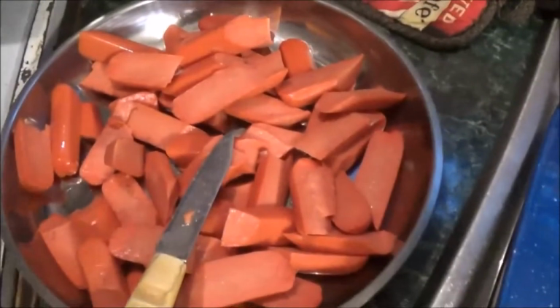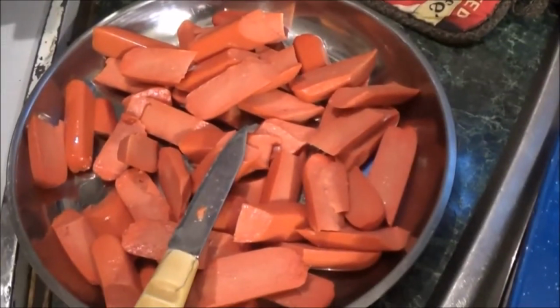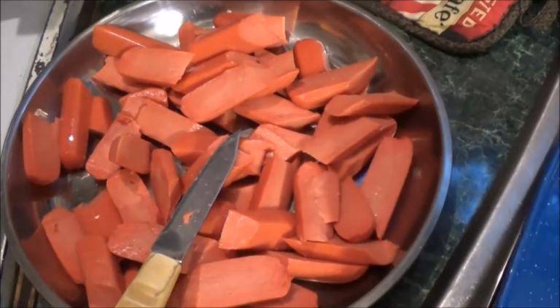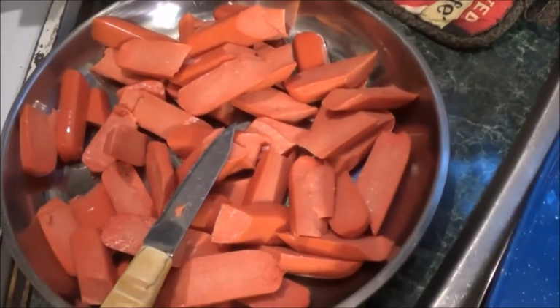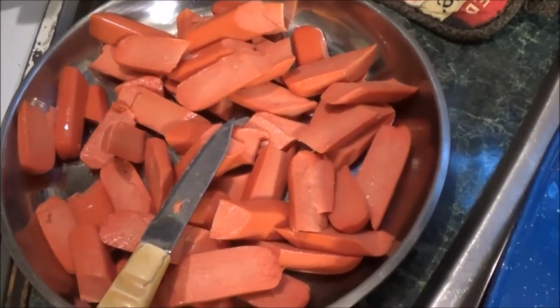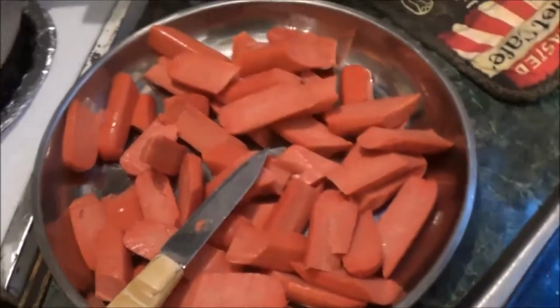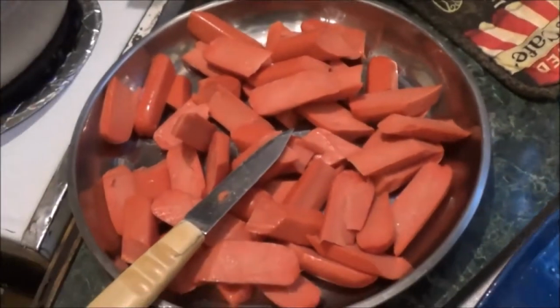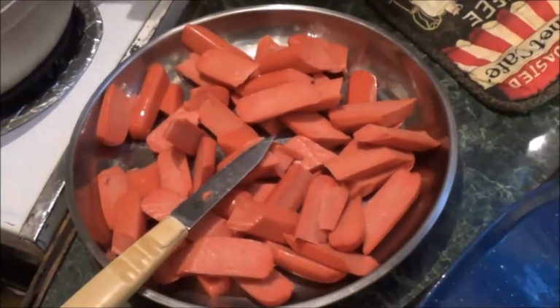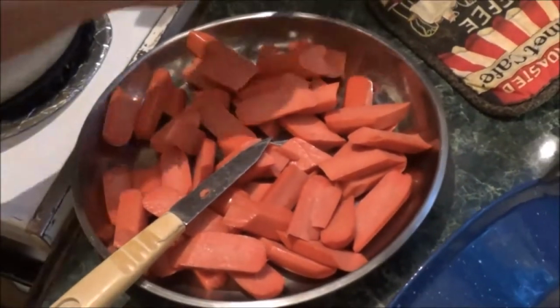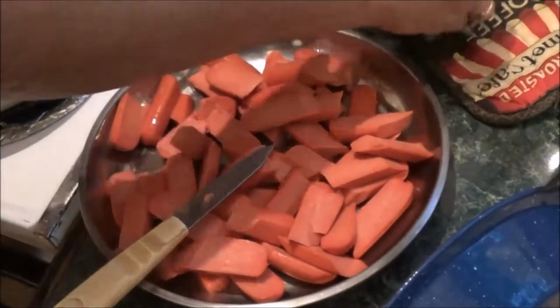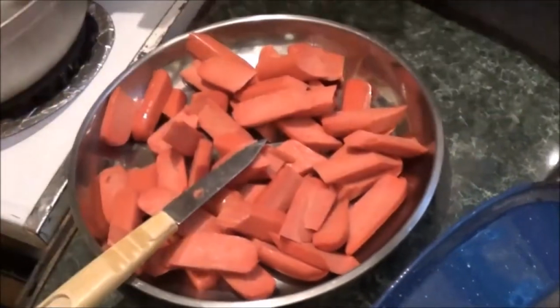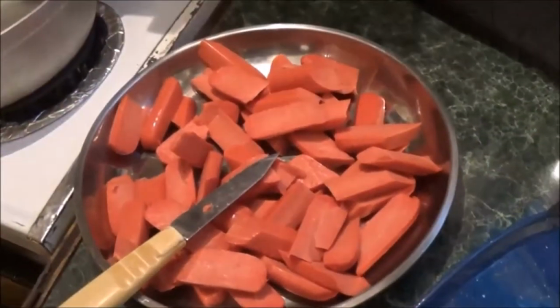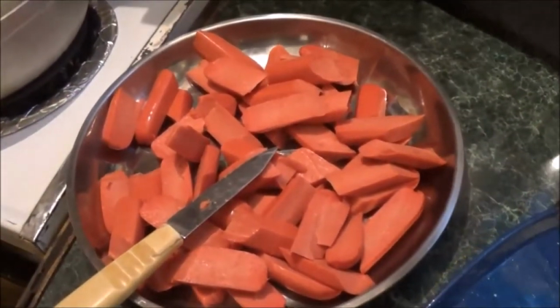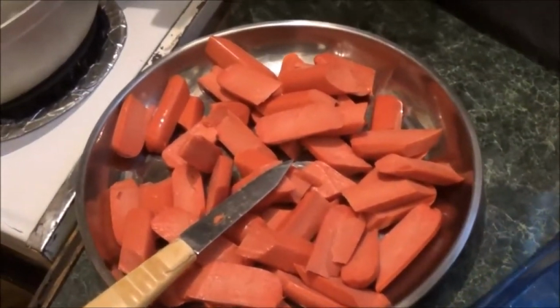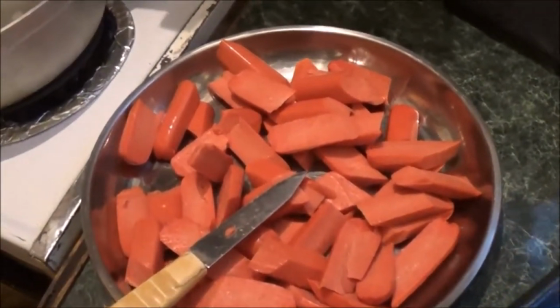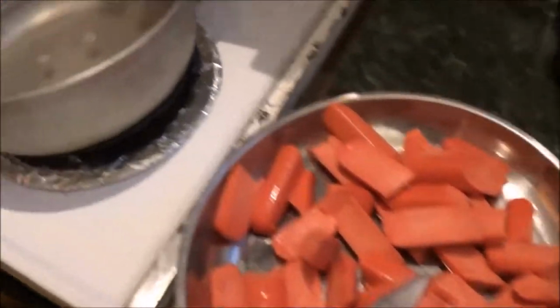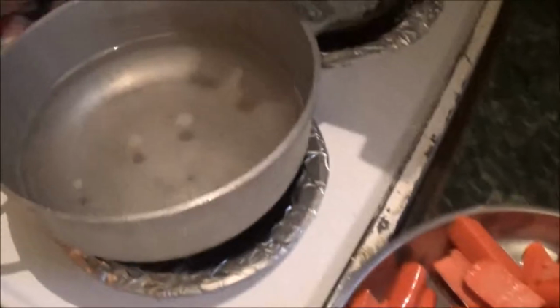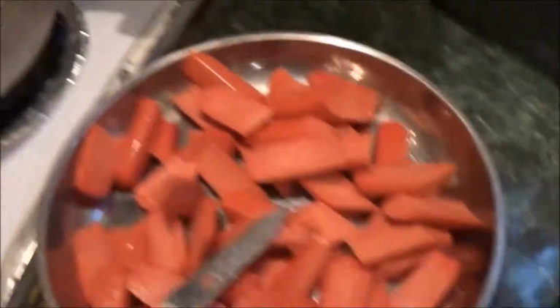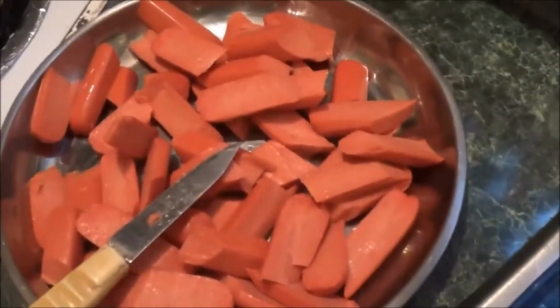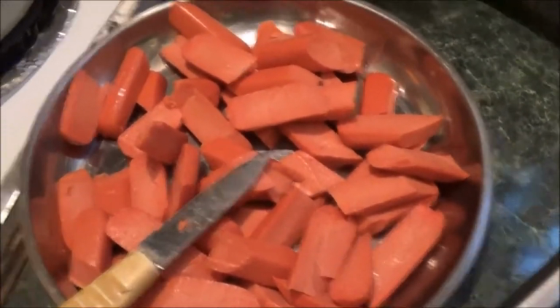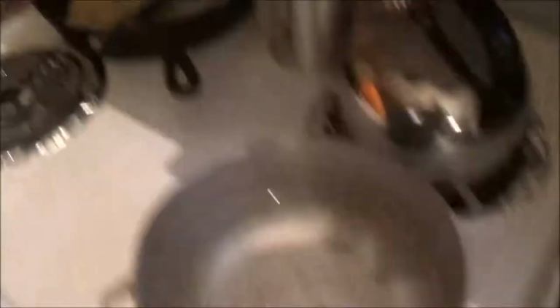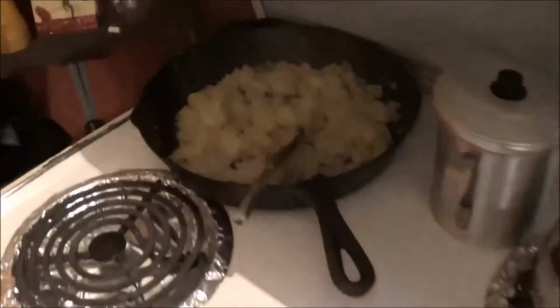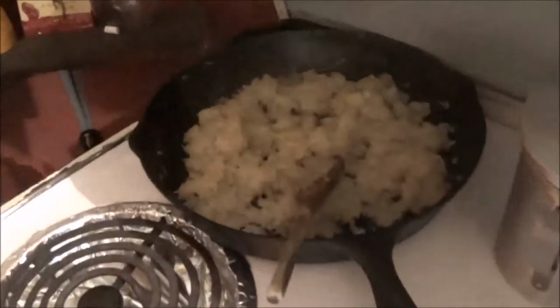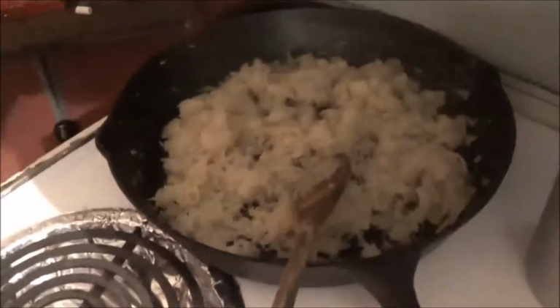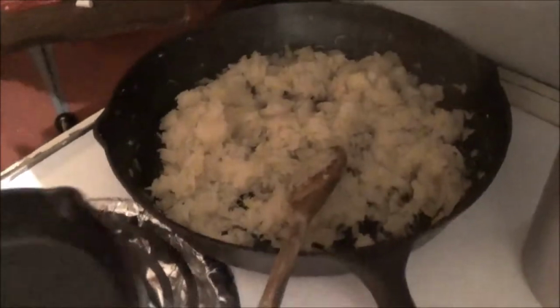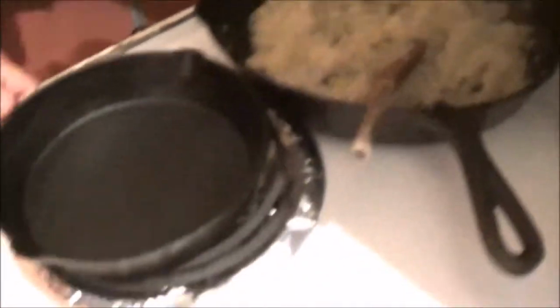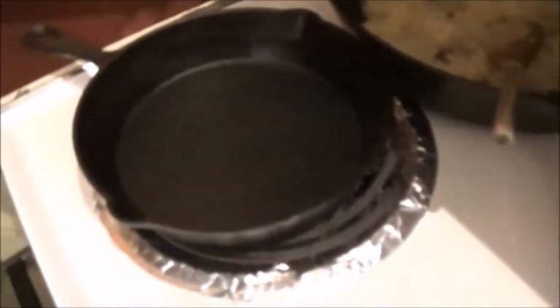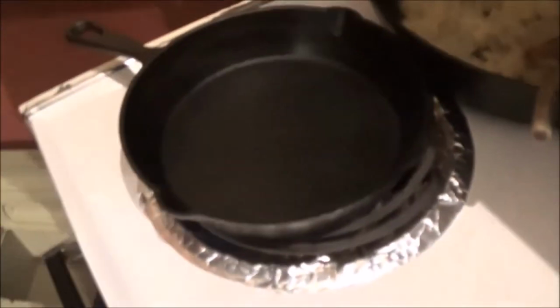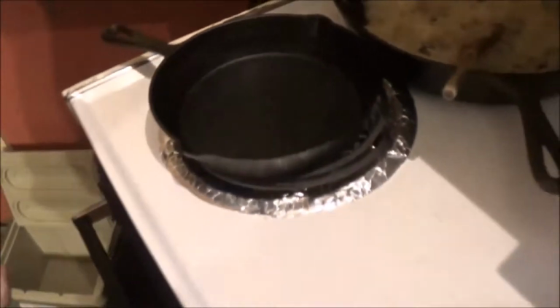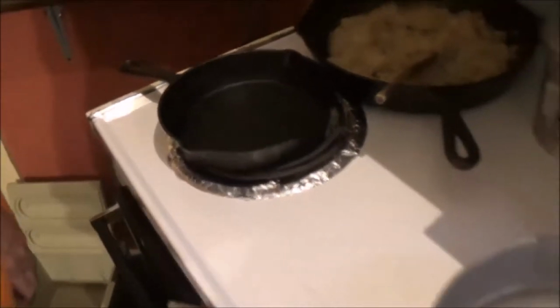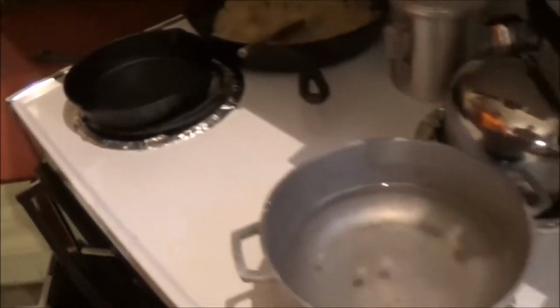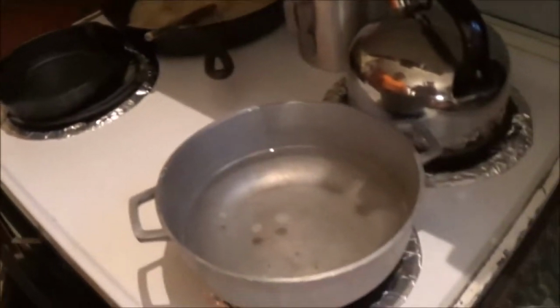Check out these weenies. She's gonna take another cast iron skillet, heat them up with a little bit of oil, and give them a good char before adding them to the kraut. We're using the Ozark Trails, of course.